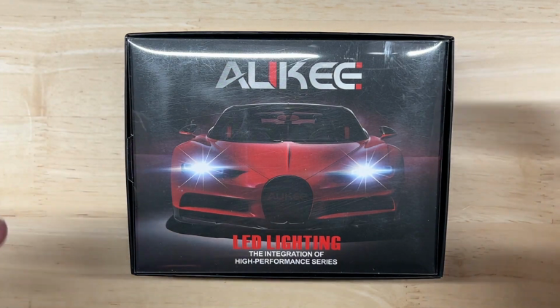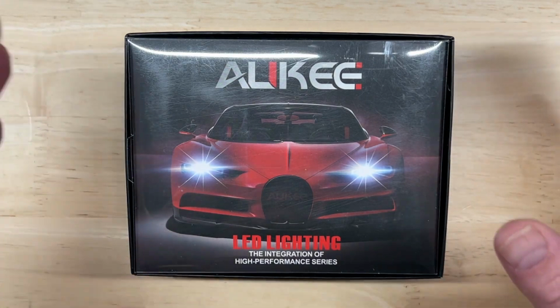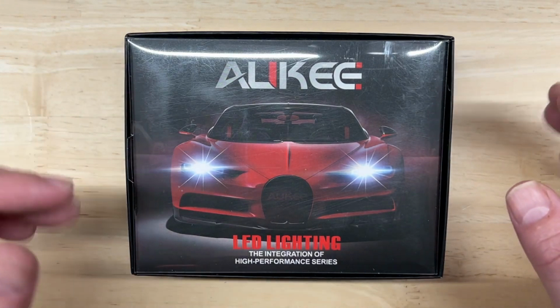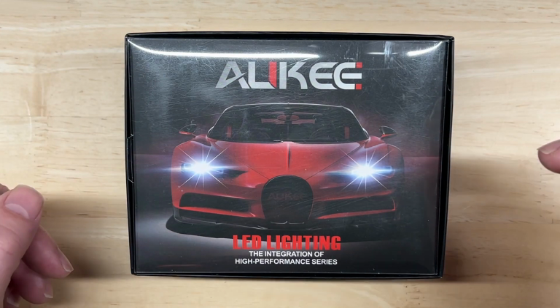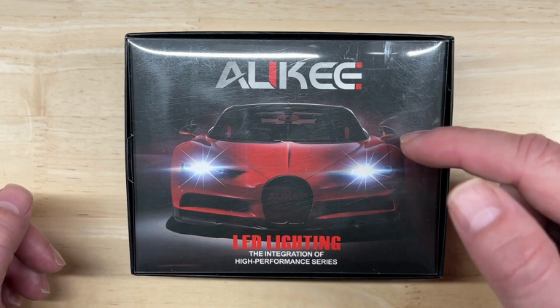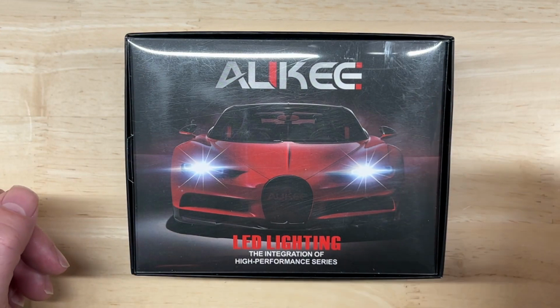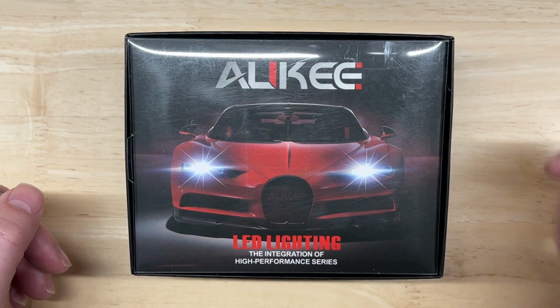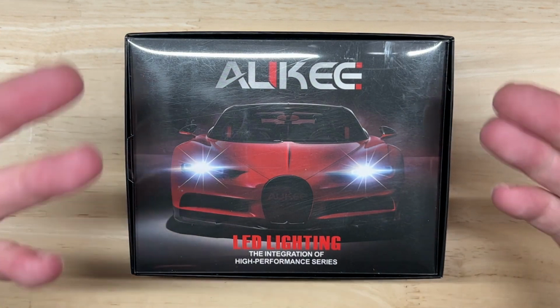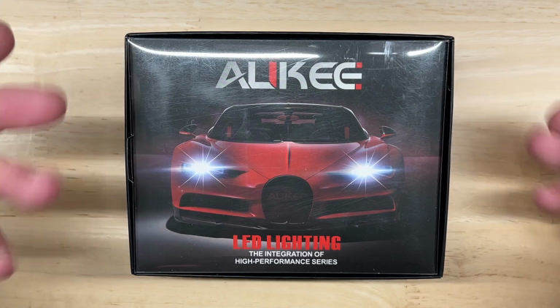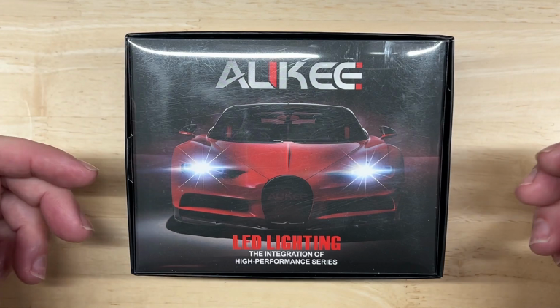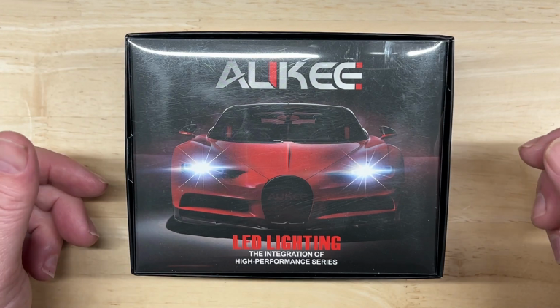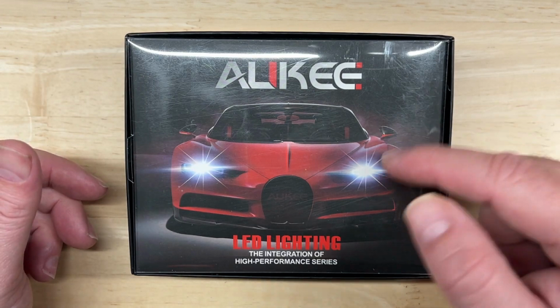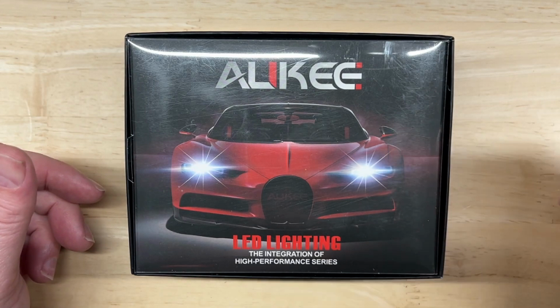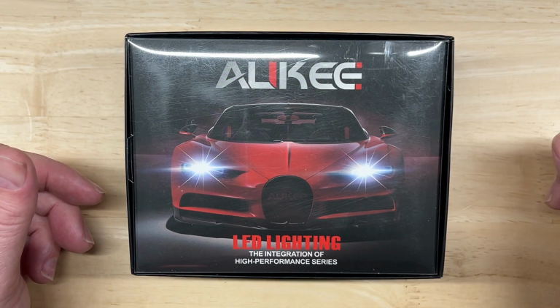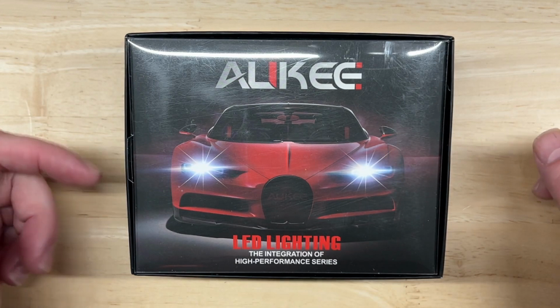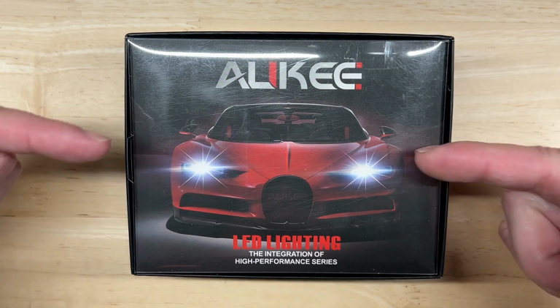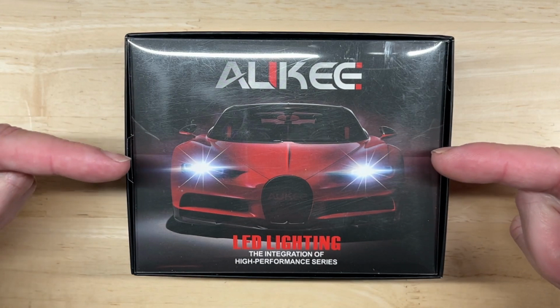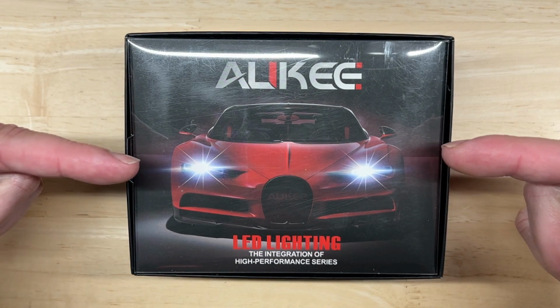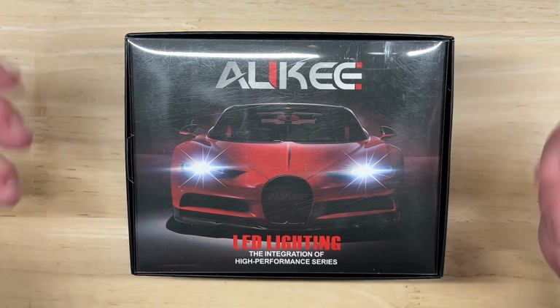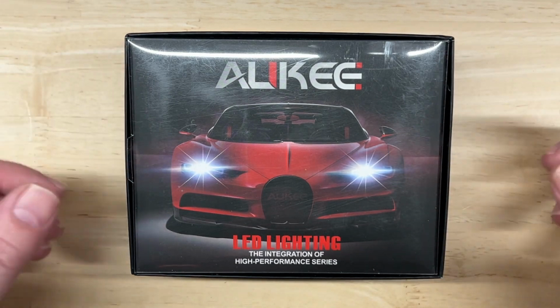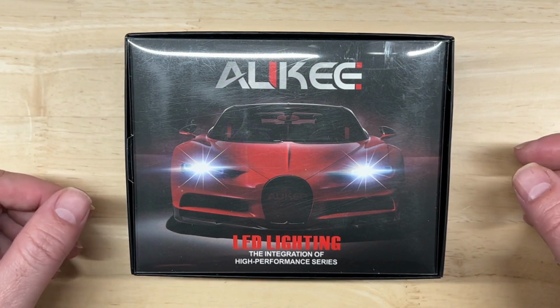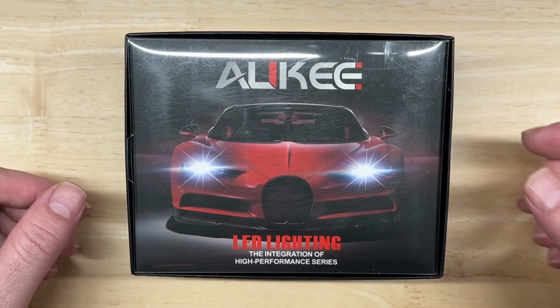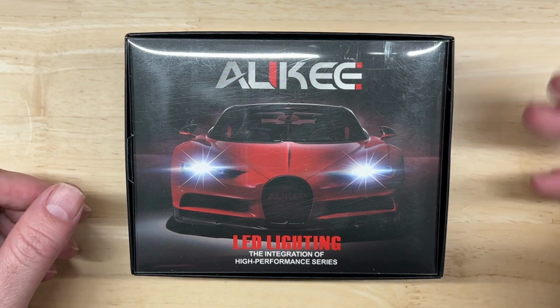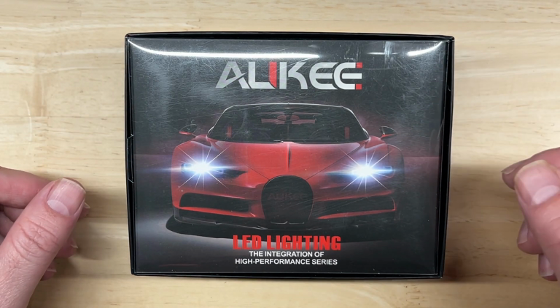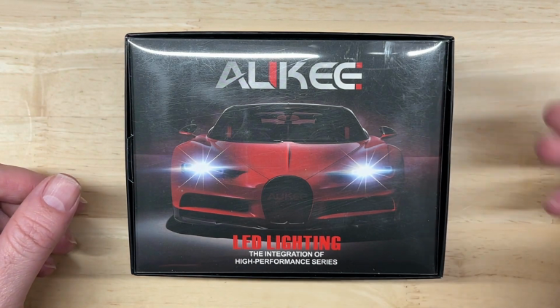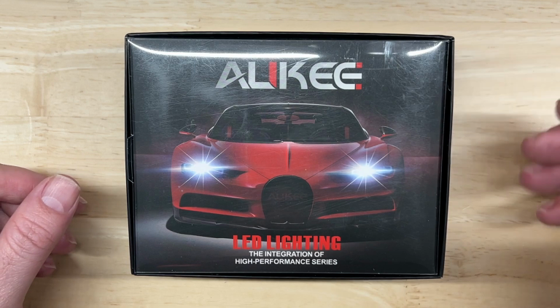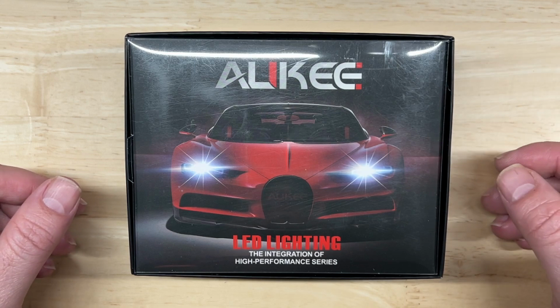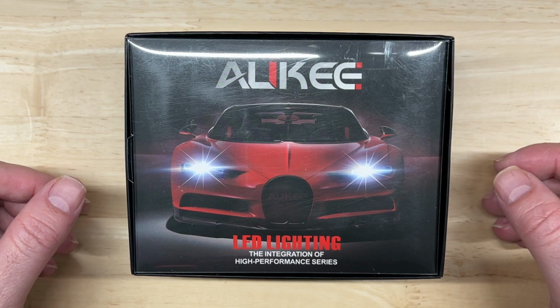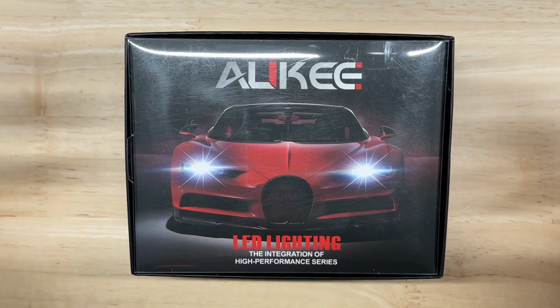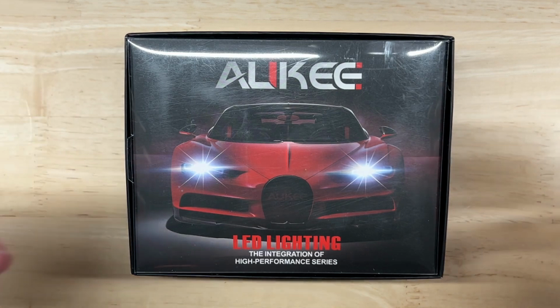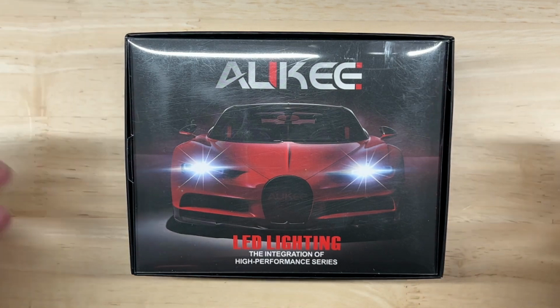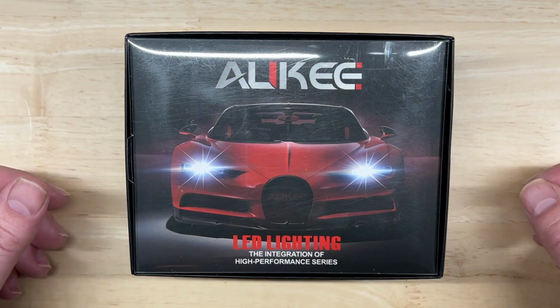It's been a while since I made a video about an all-in-one style of LED headlight. I saw this one and it looks pretty neat, a little different than the other lights out there, so I thought I'd see how it performs.